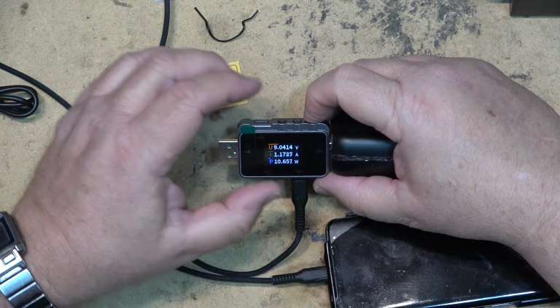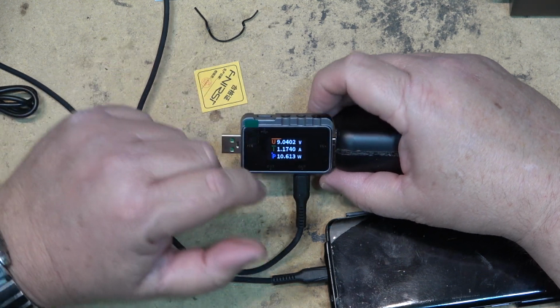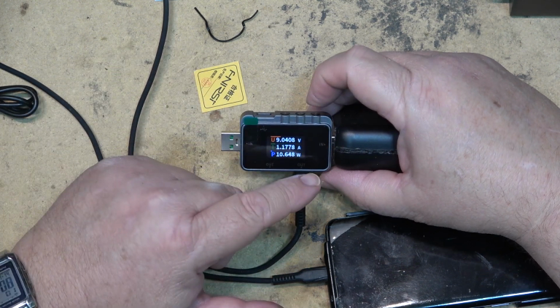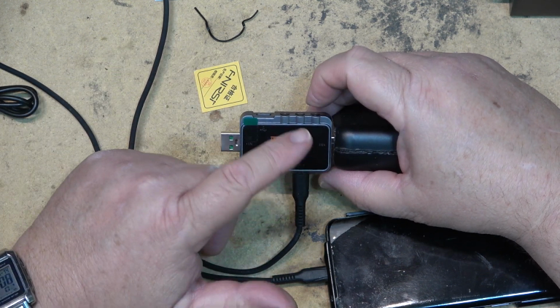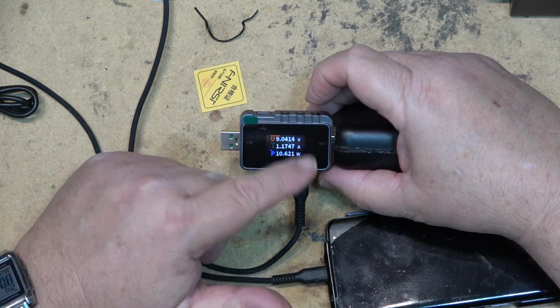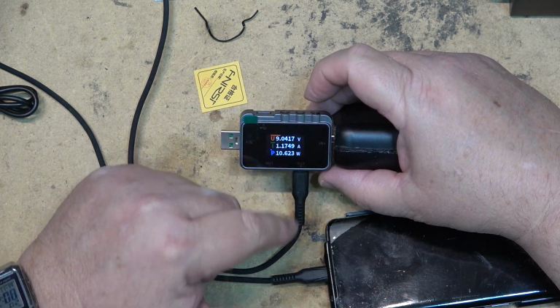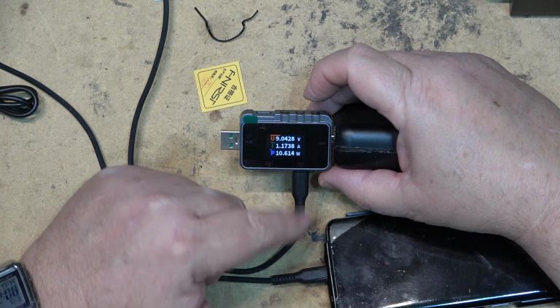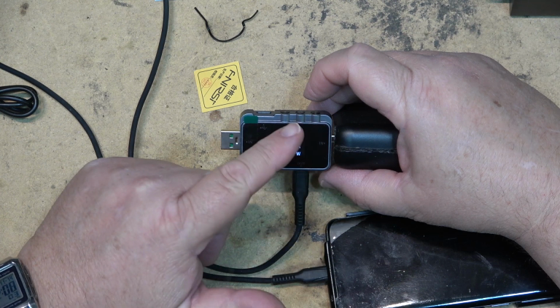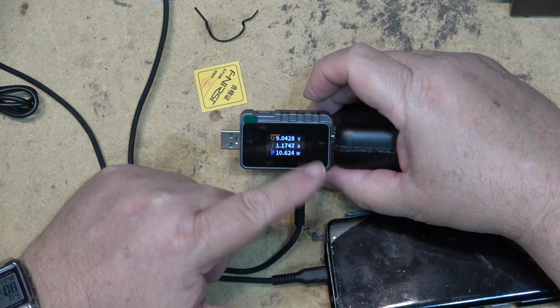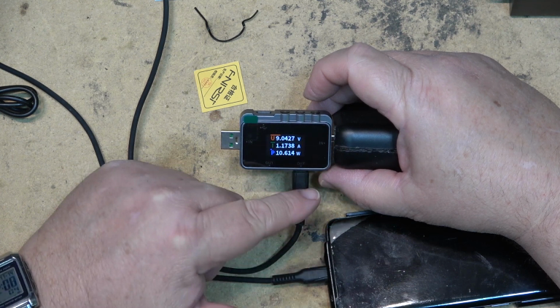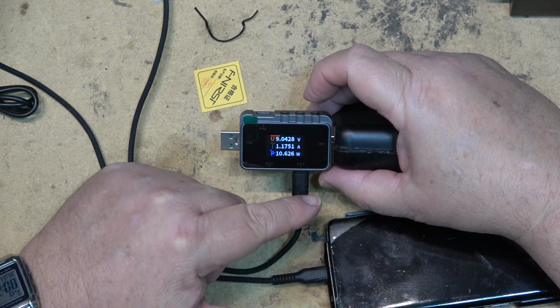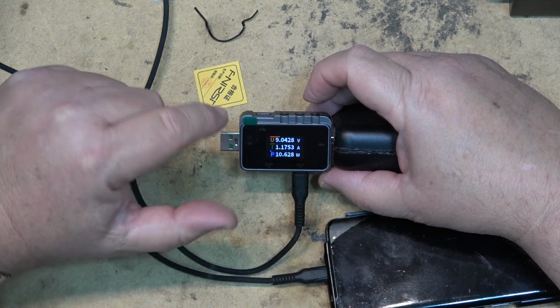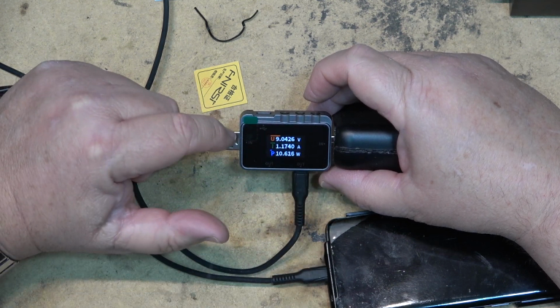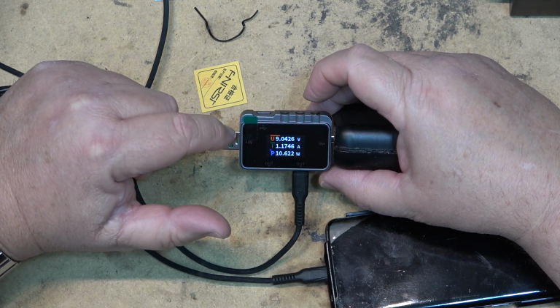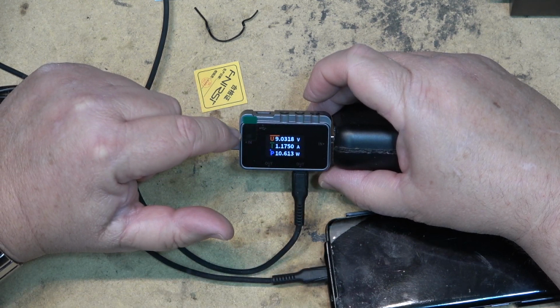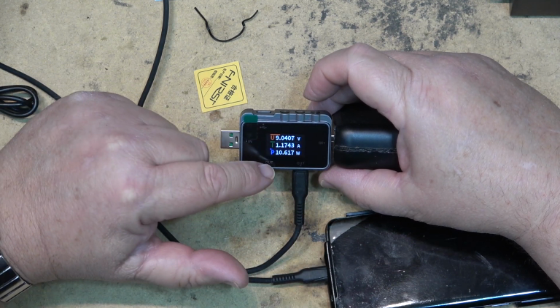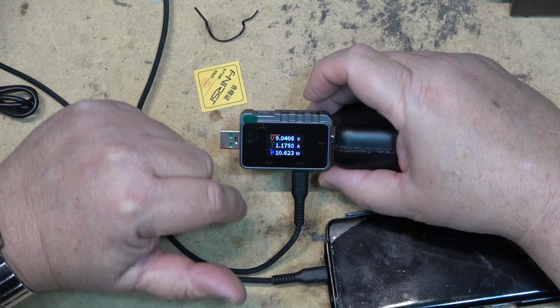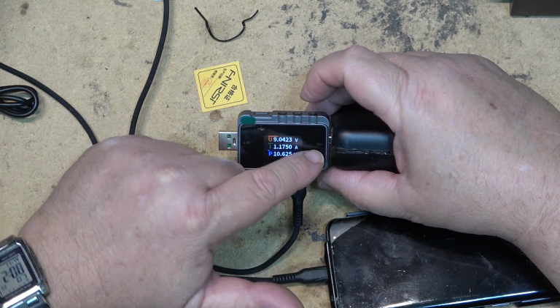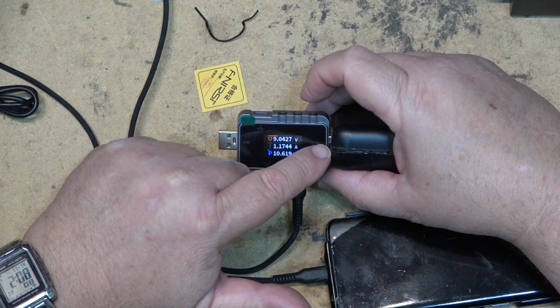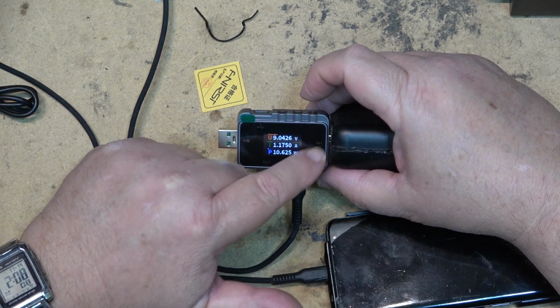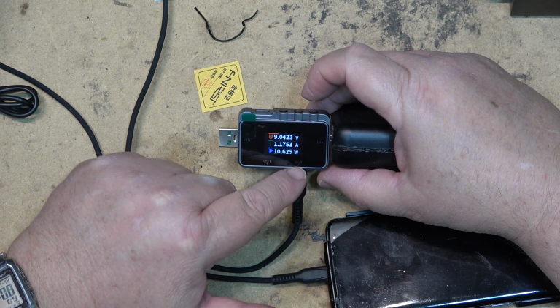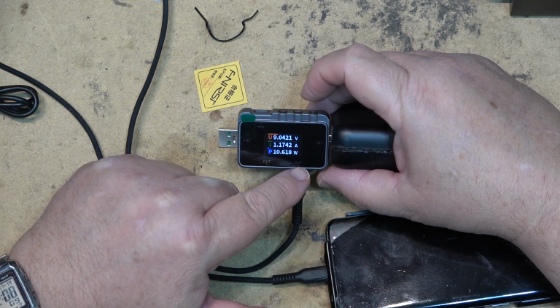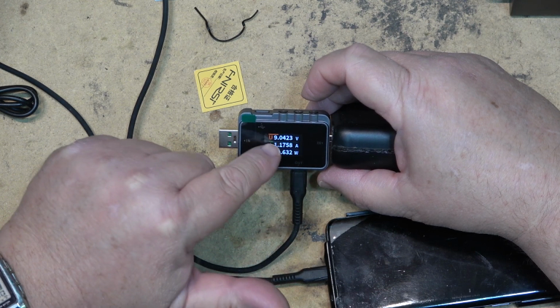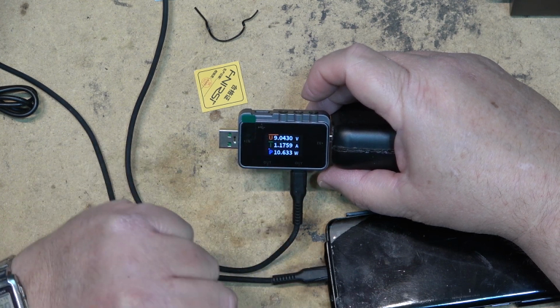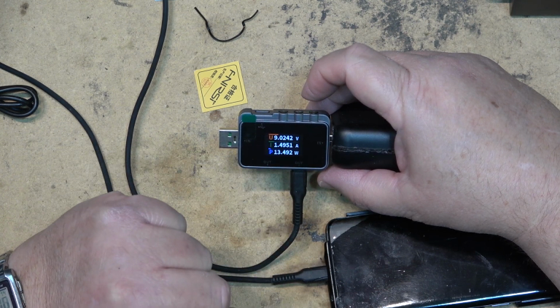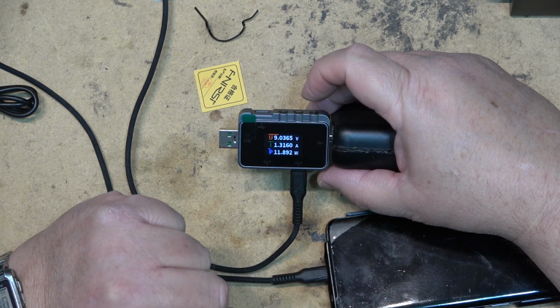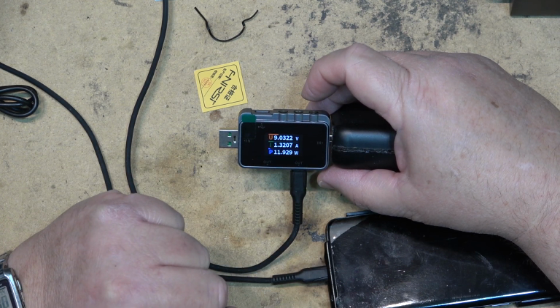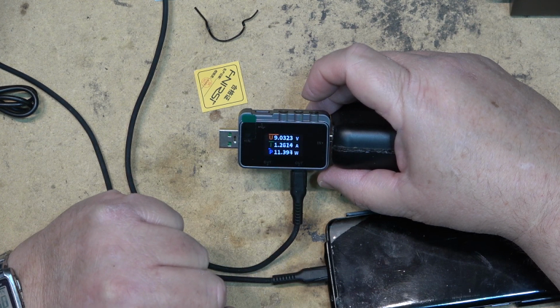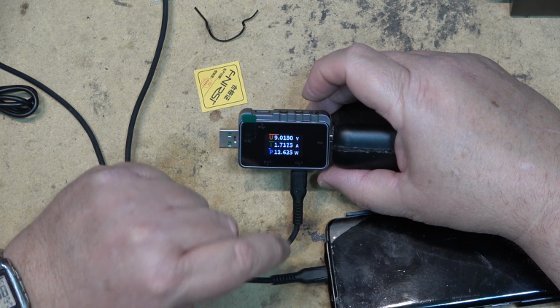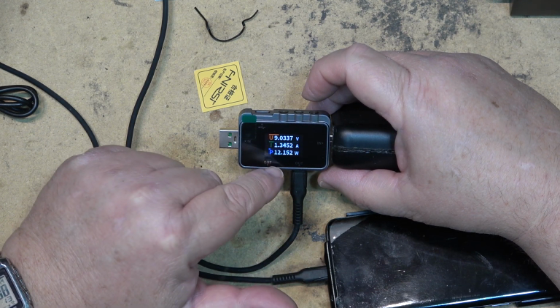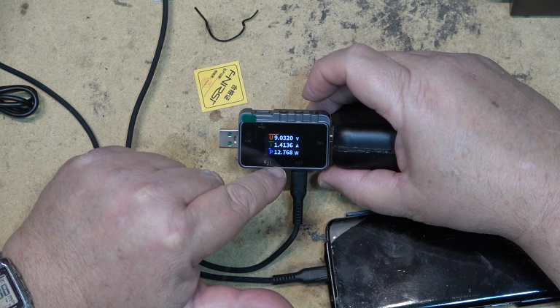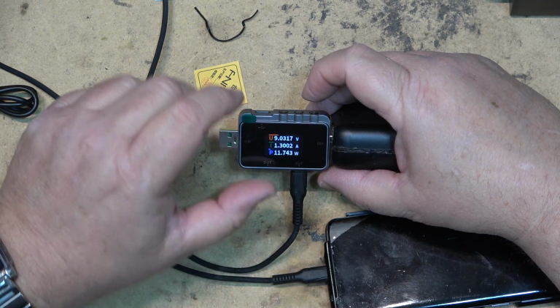You have to plug in the same connector type on either side — either USB-A in to out, or USB-C in to out. Here we're seeing it at 9 volts, charging at 12 watts.